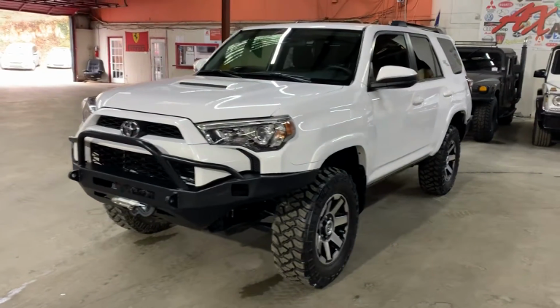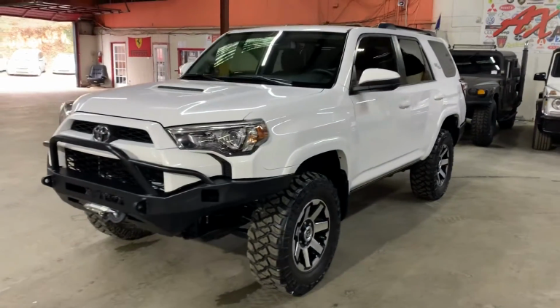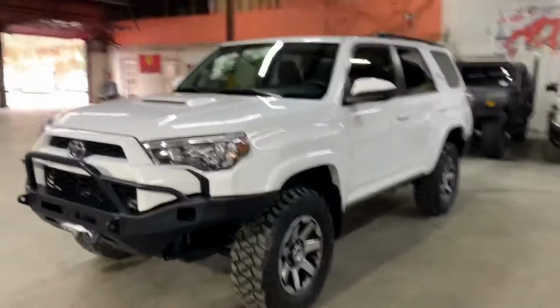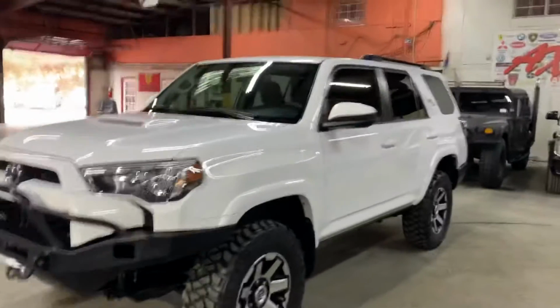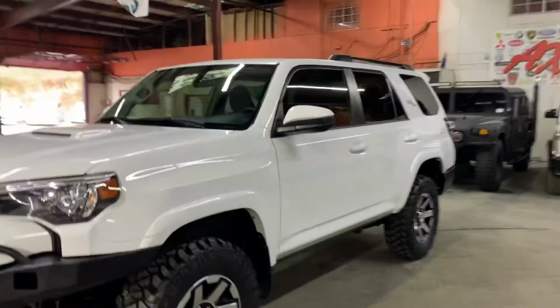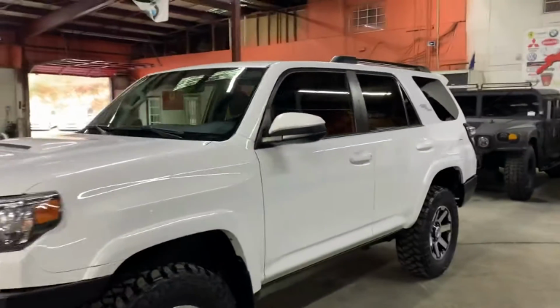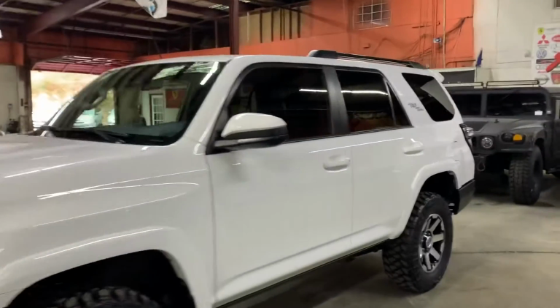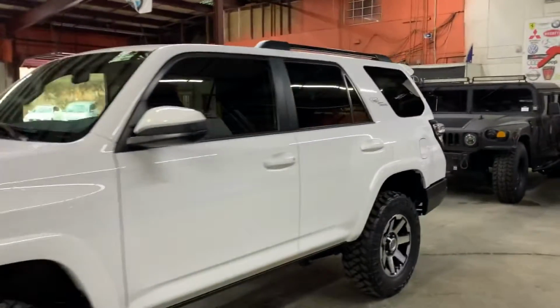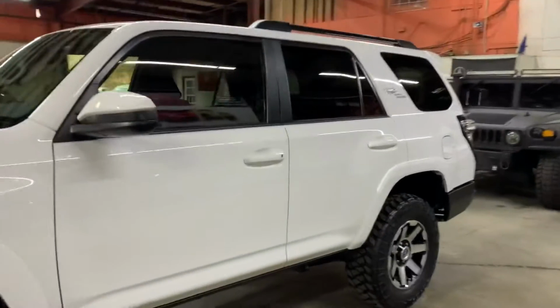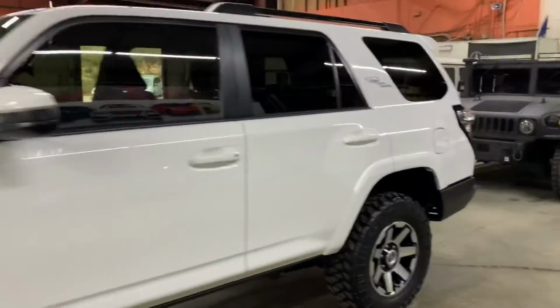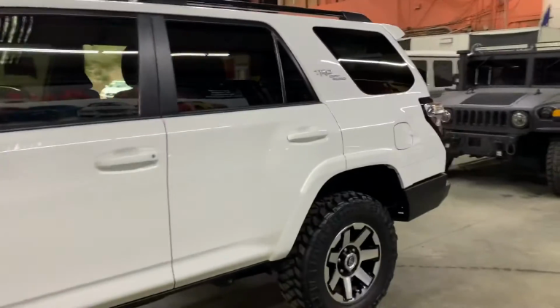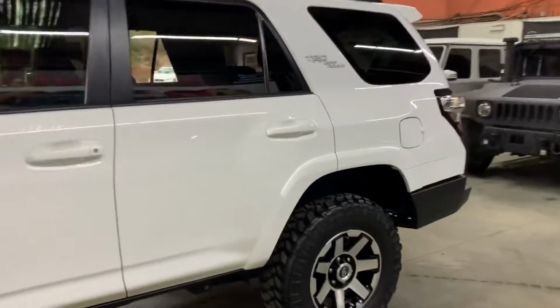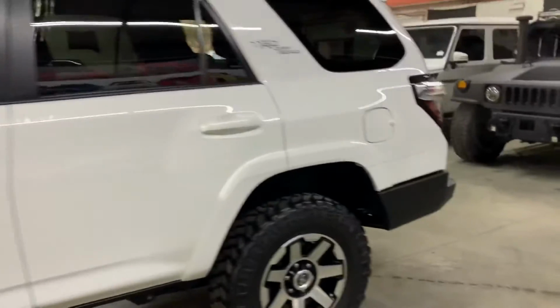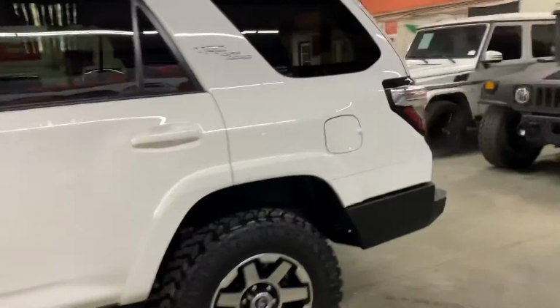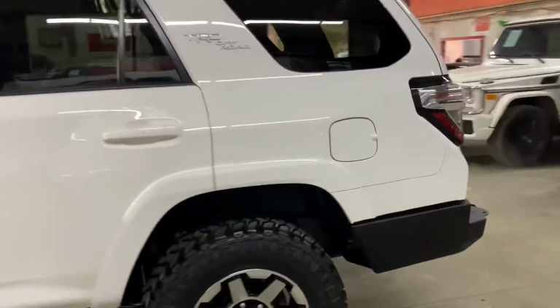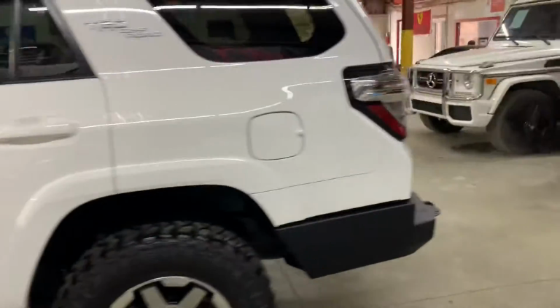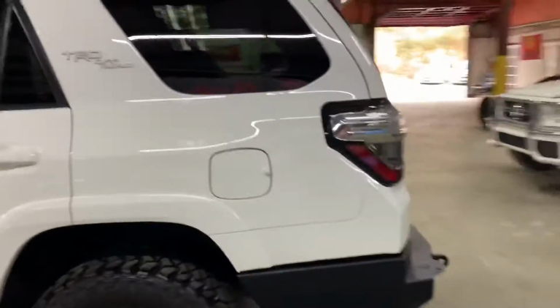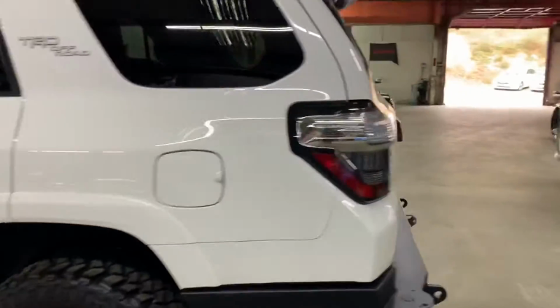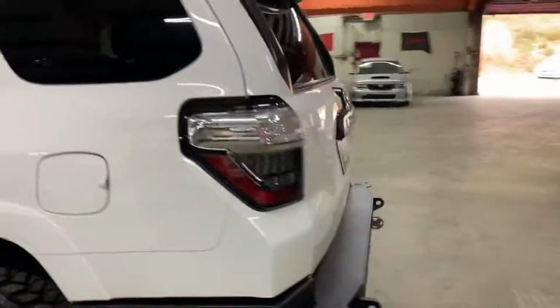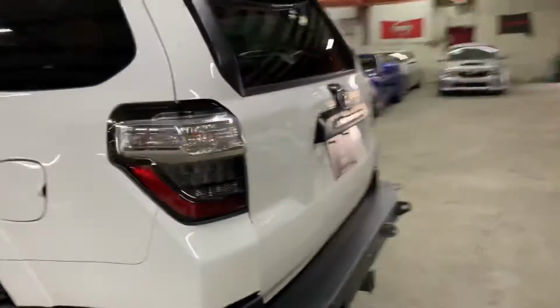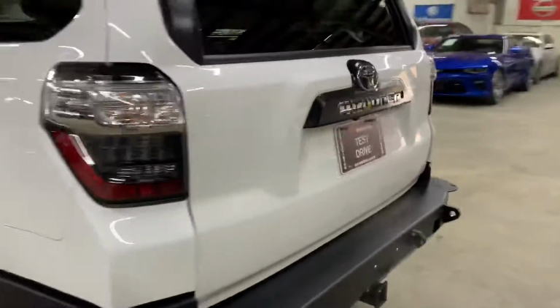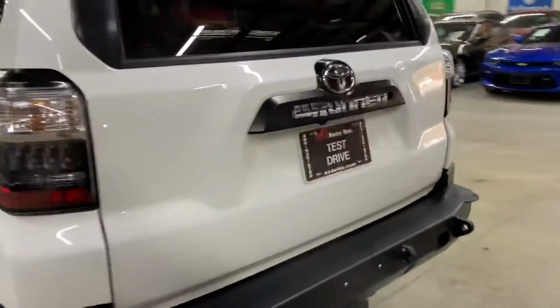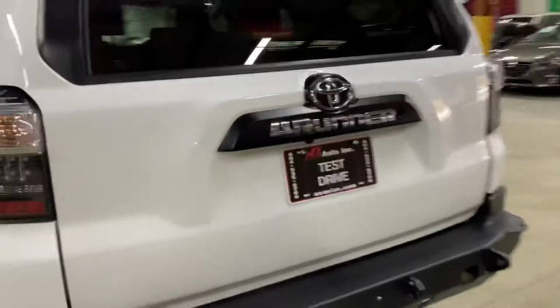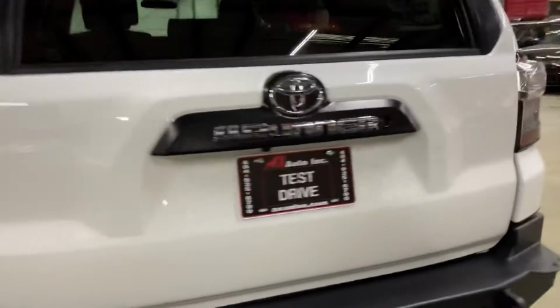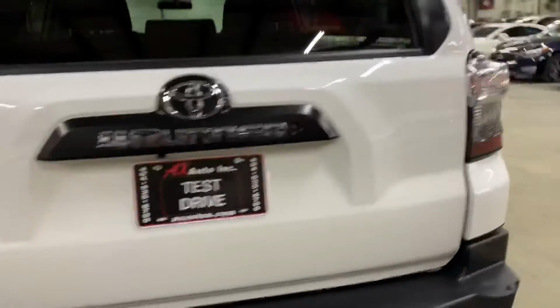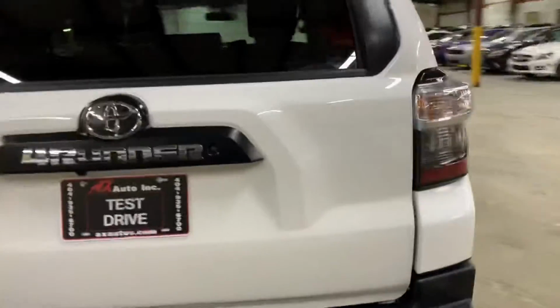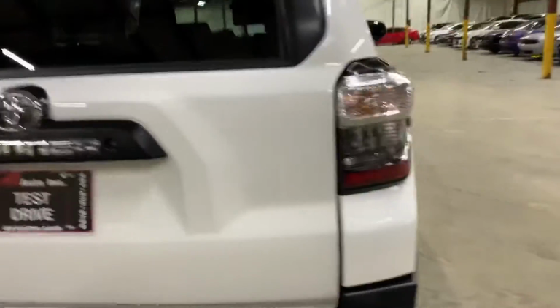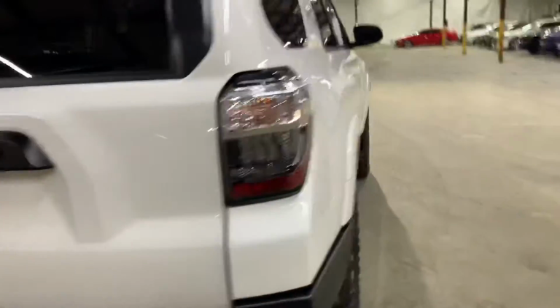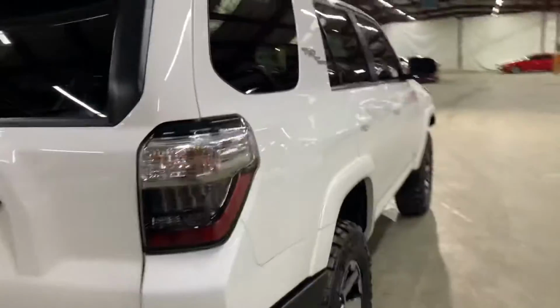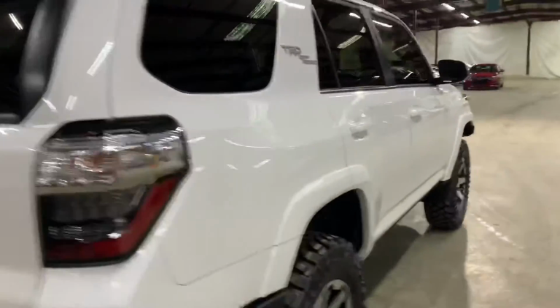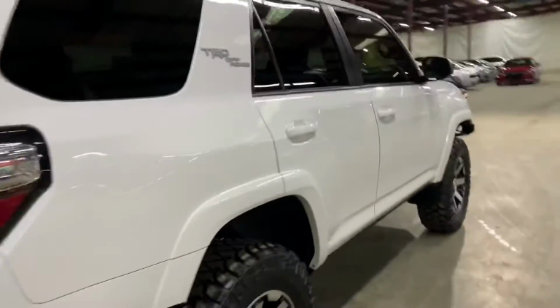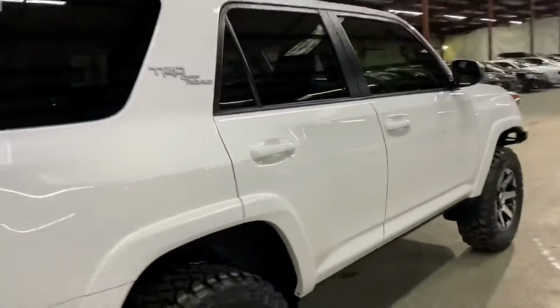Hello guys, it's AX Autos here at Oakland and Georgia. Today I'm going to be showing you around this nice 2019 Toyota 4Runner. I'm going to give you a quick tour around it and we'll go inside and check out the interior. Once again, this is a 2019 Toyota 4Runner.